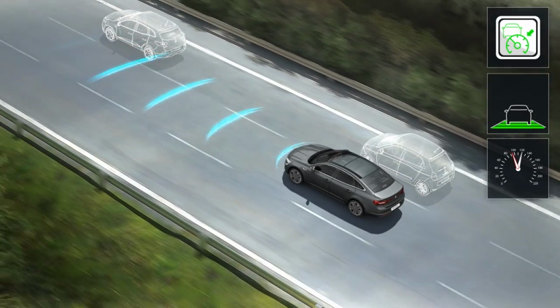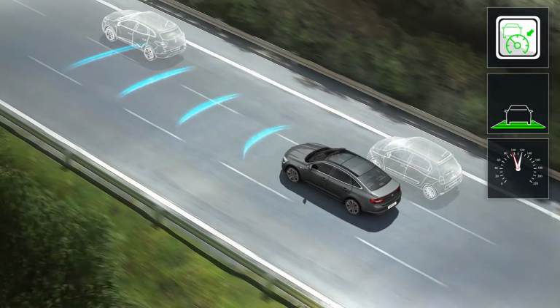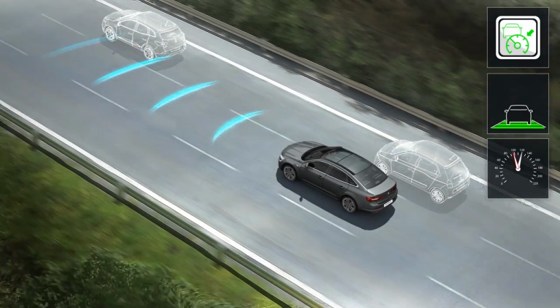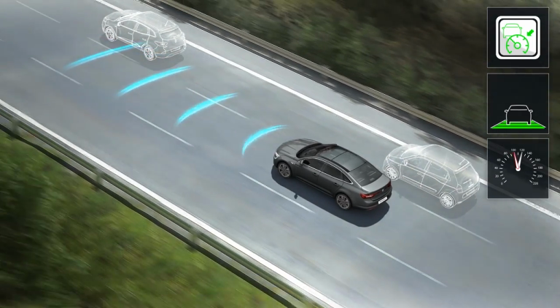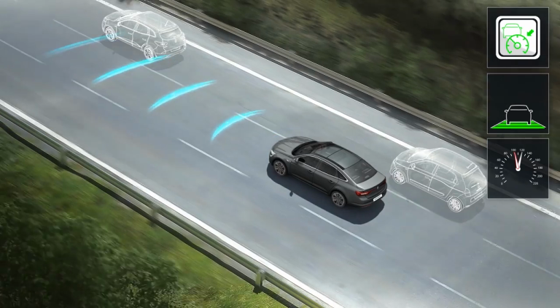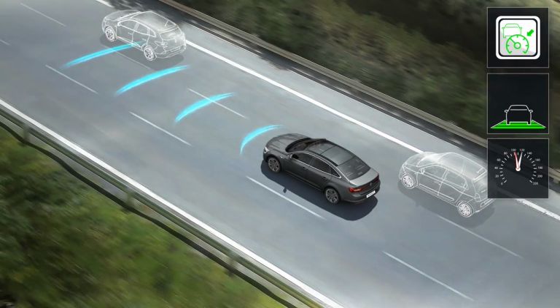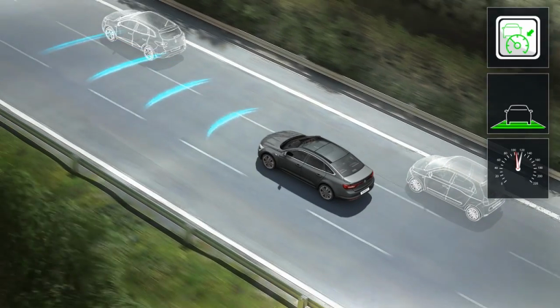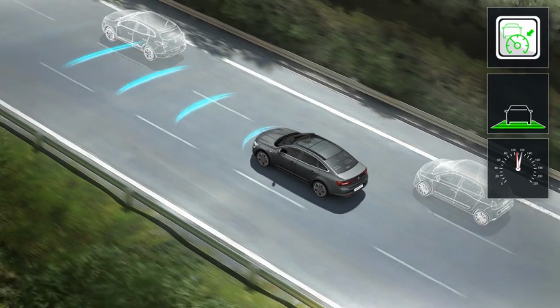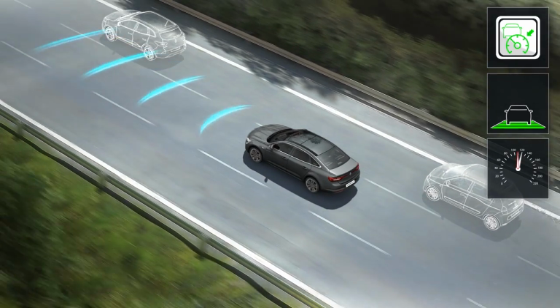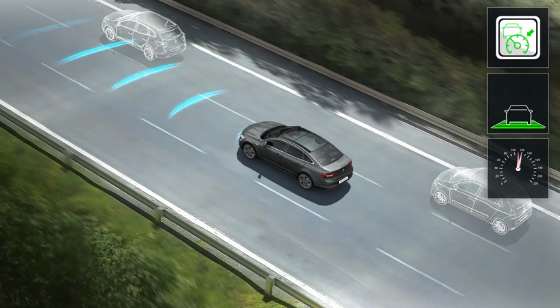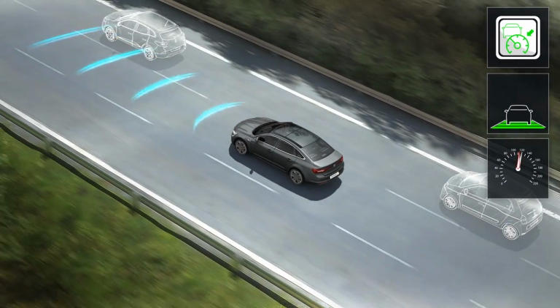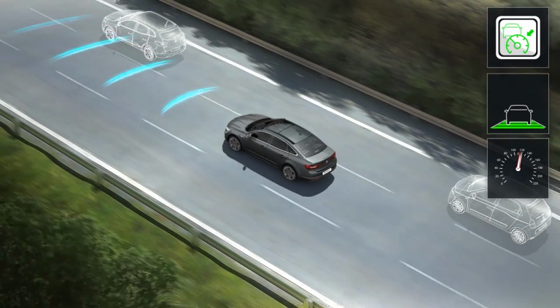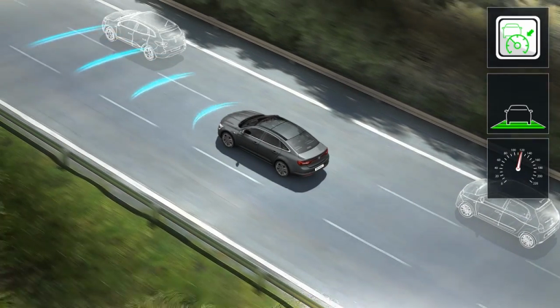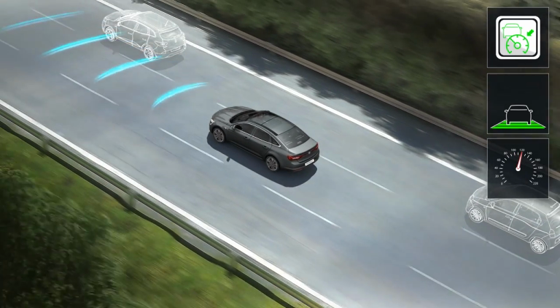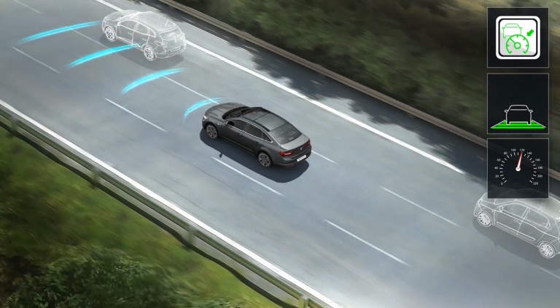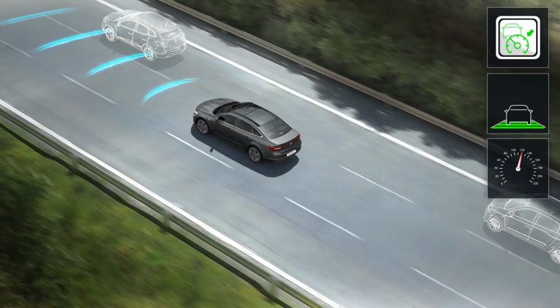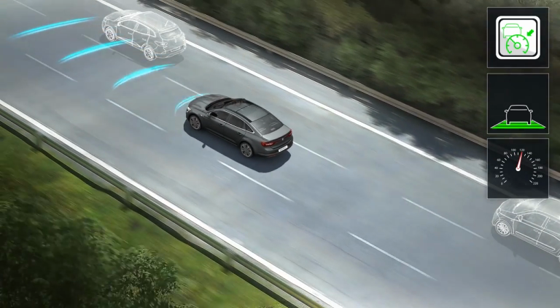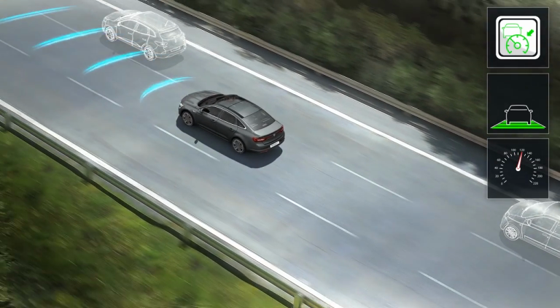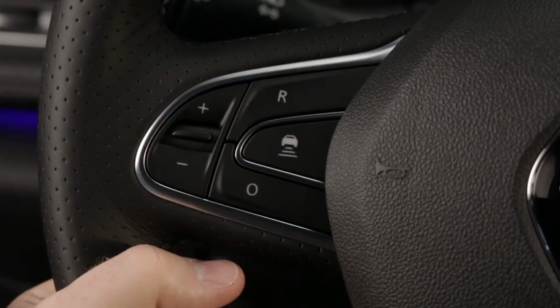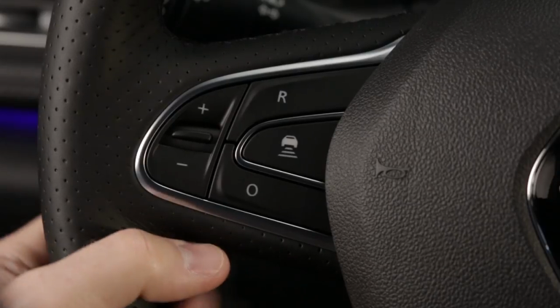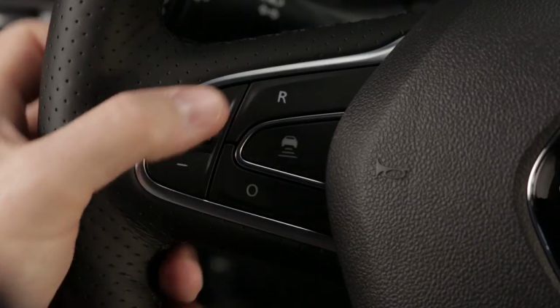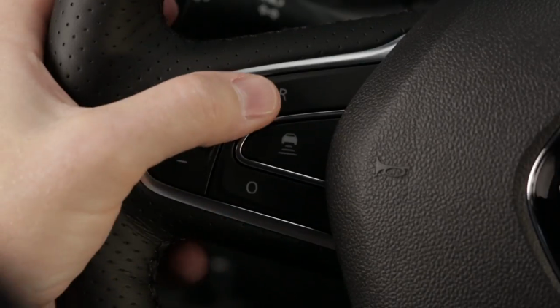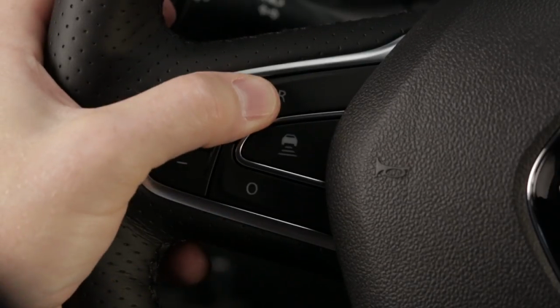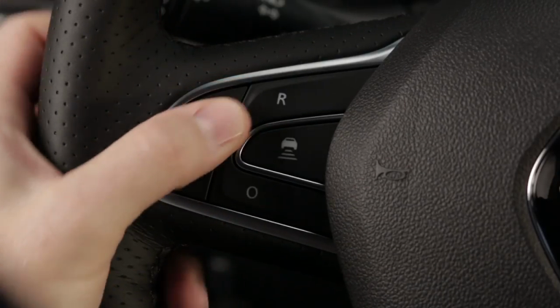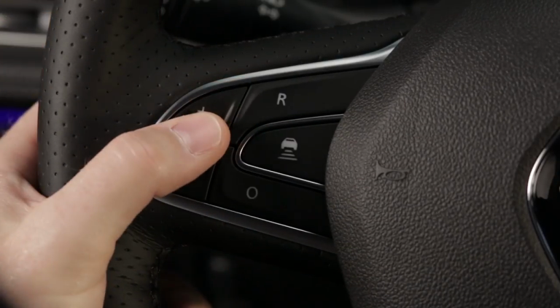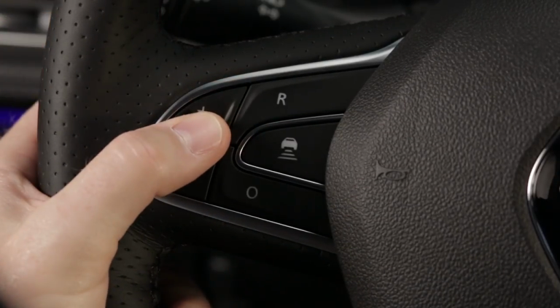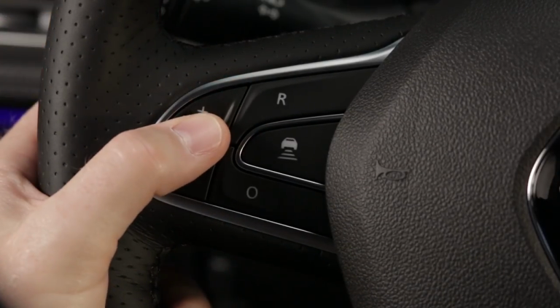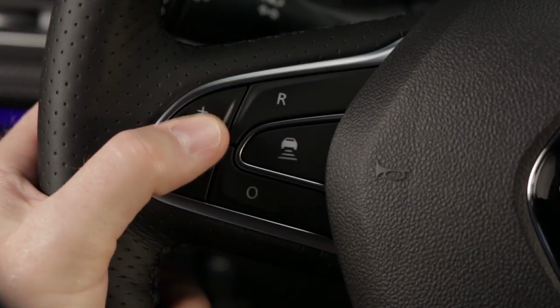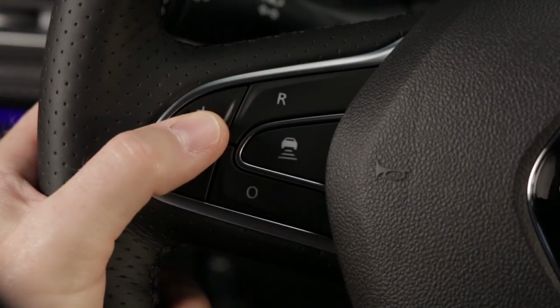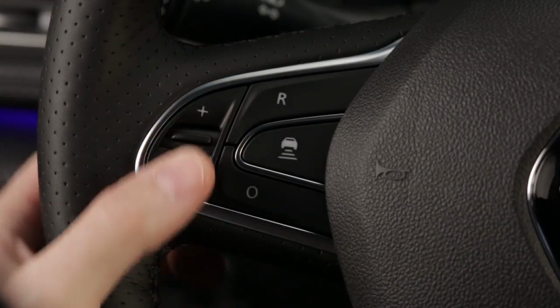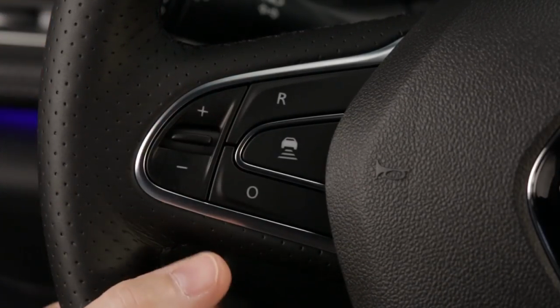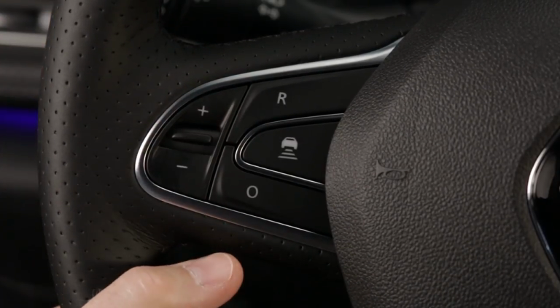Depending on the situation, the driver may have to brake harder. You can vary the cruising speed using the controls on the steering wheel.